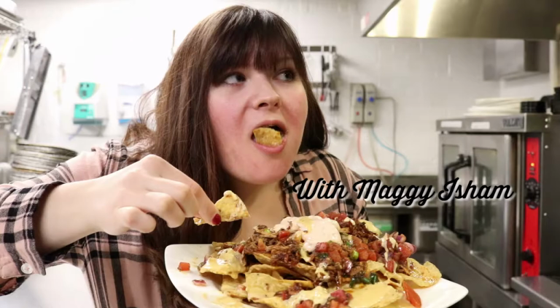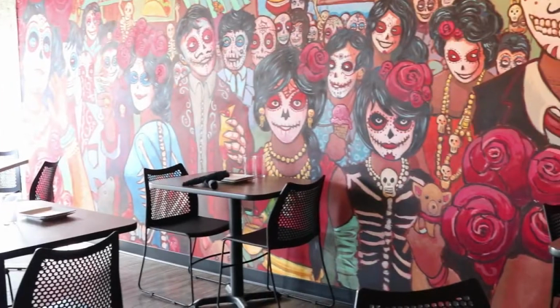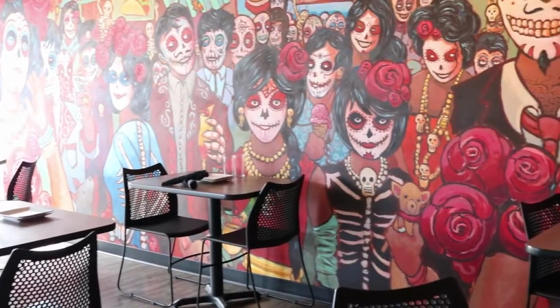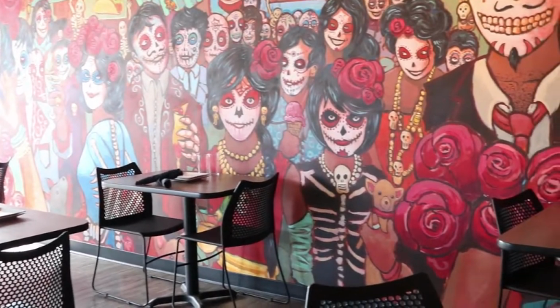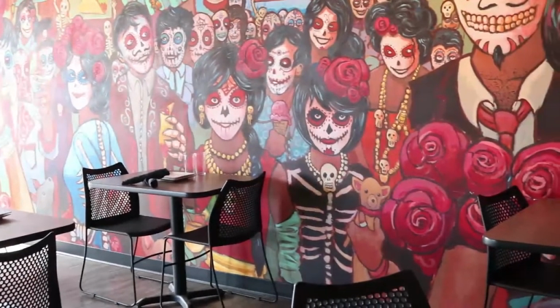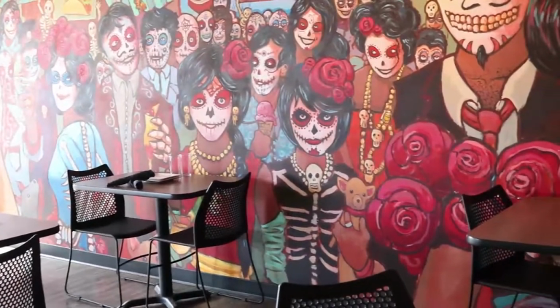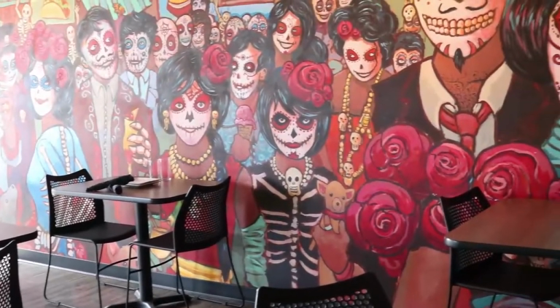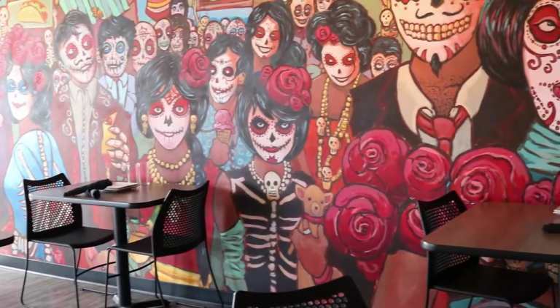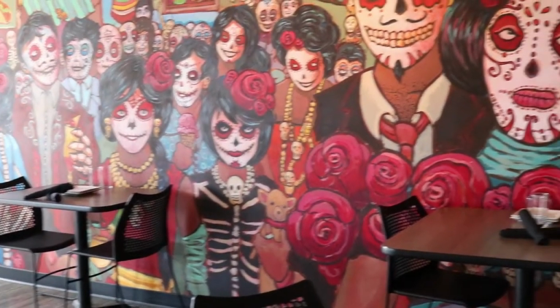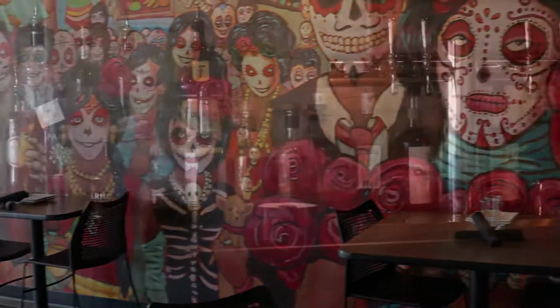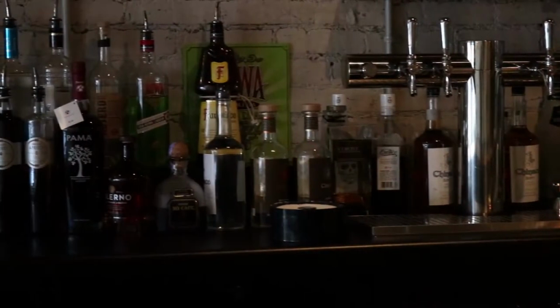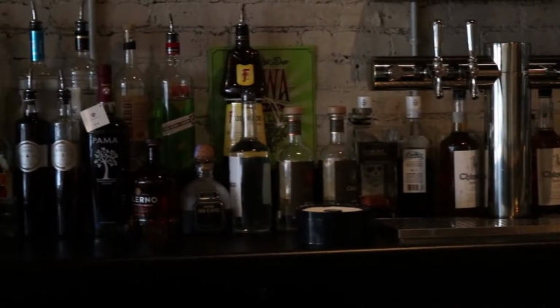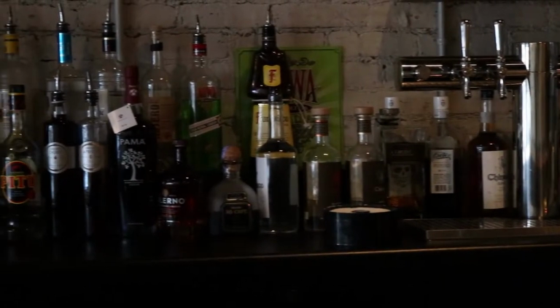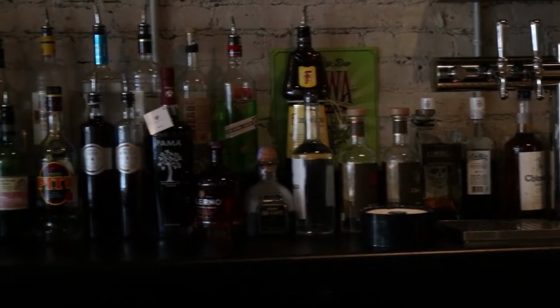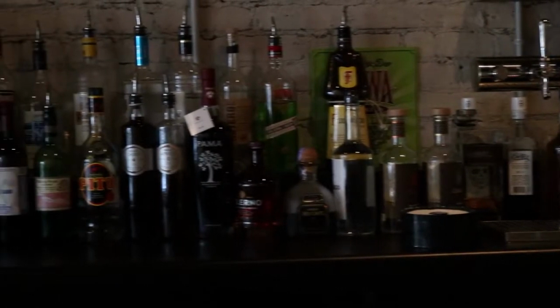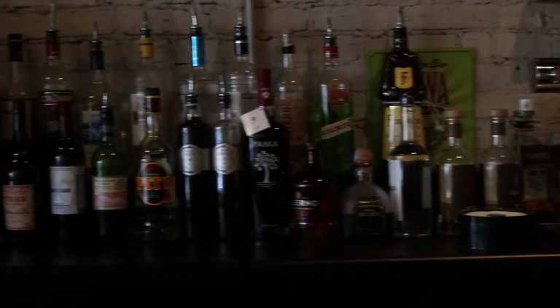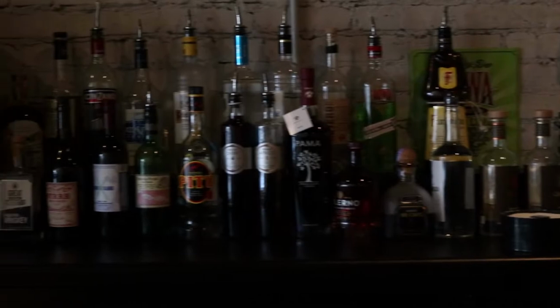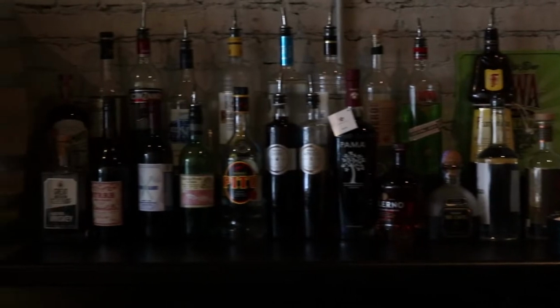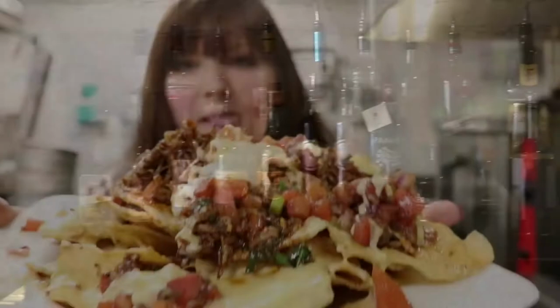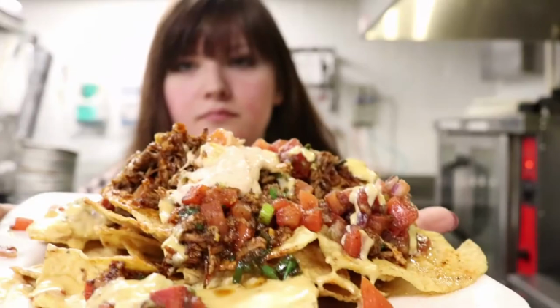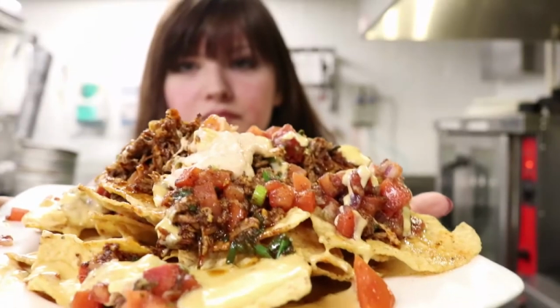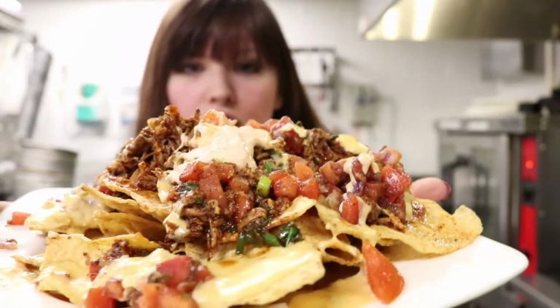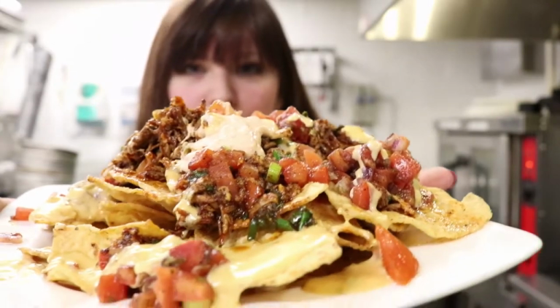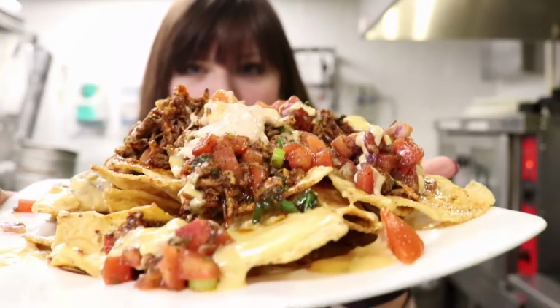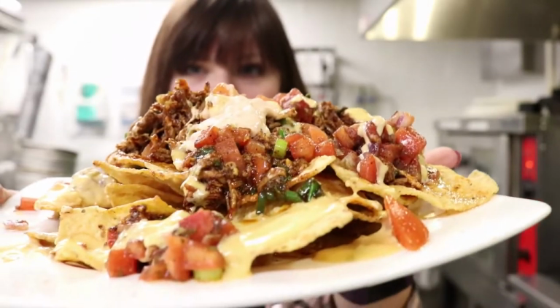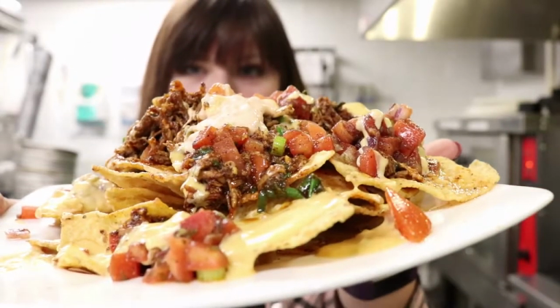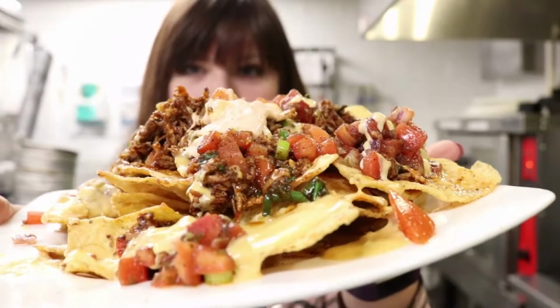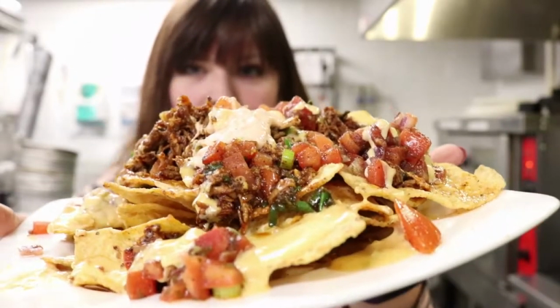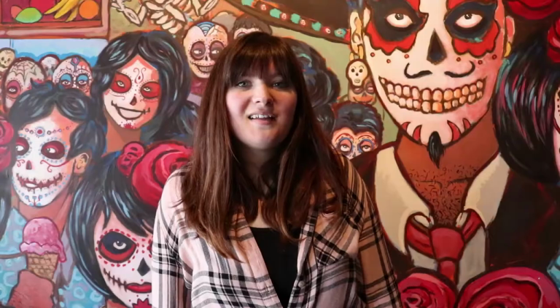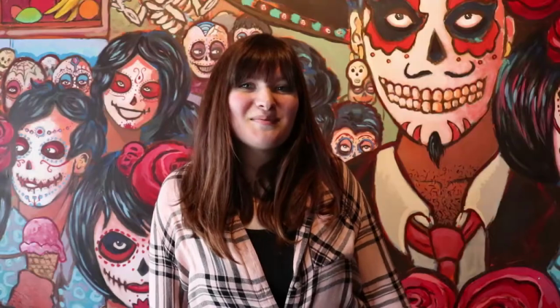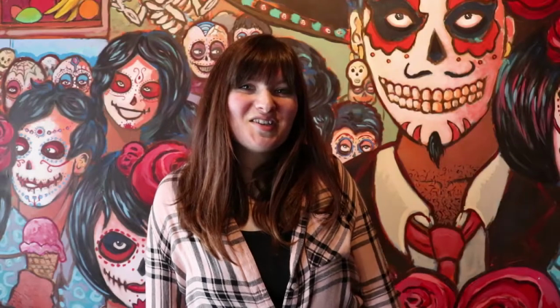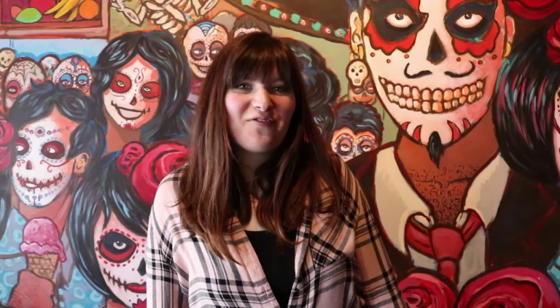Today I'm going south of the border at El Jefe's Tacos y Tequila, where all the ingredients are fresh and local. The flavors are inspired by authentic Mexican recipes. Let's meet the chef.